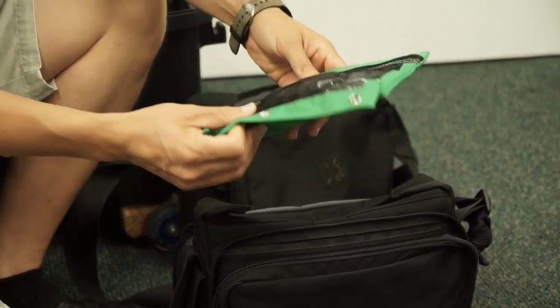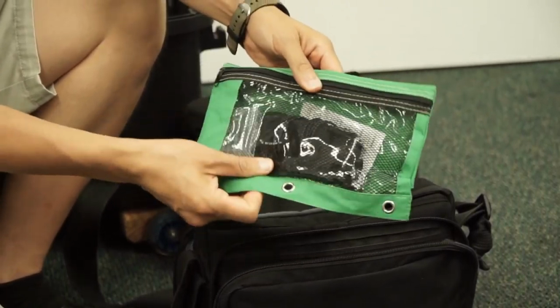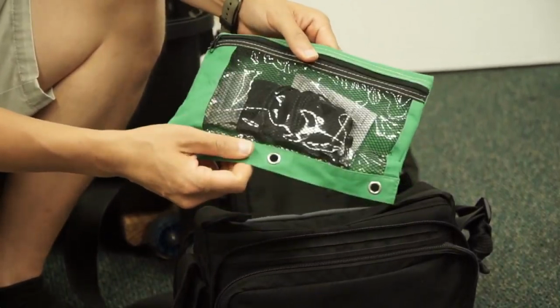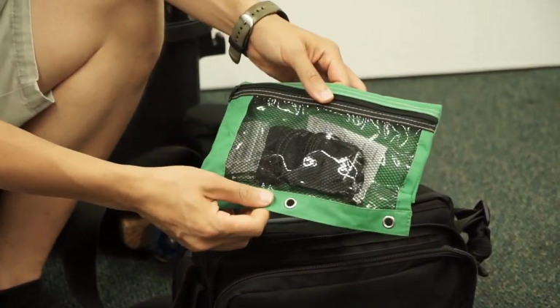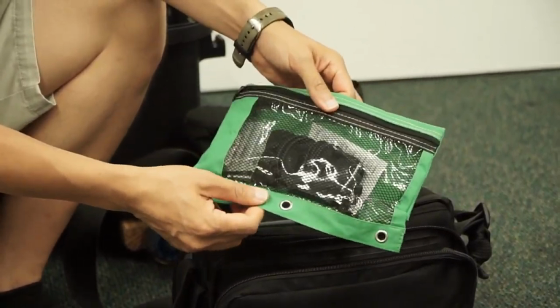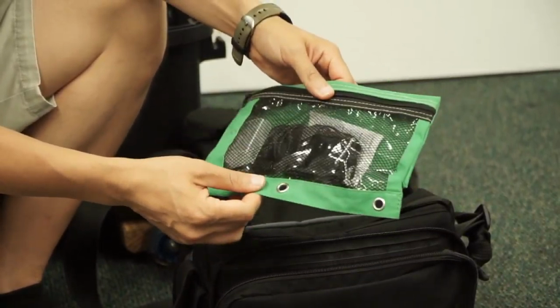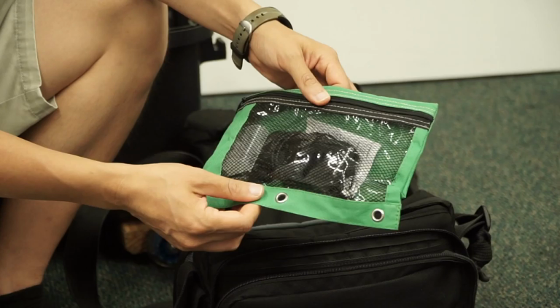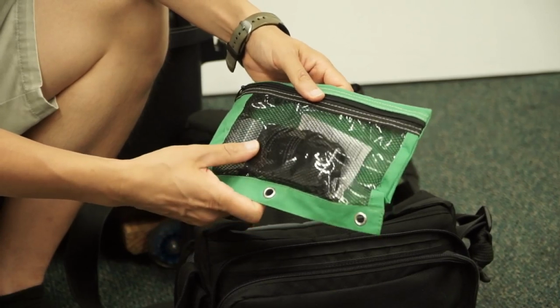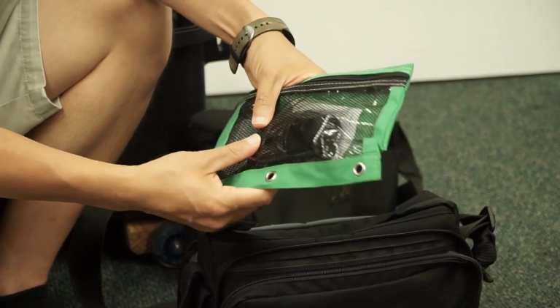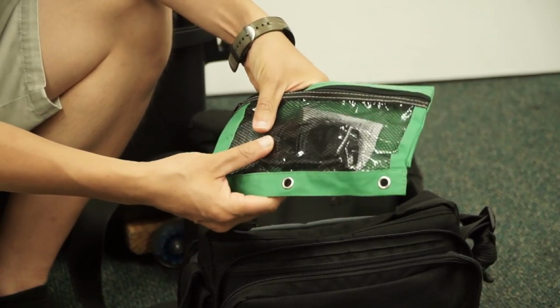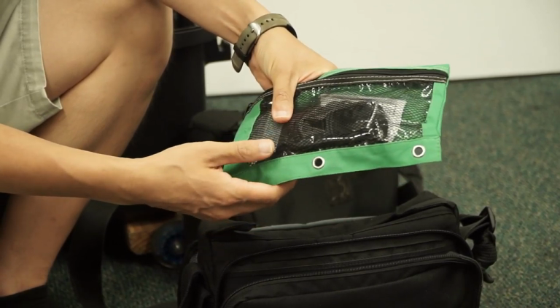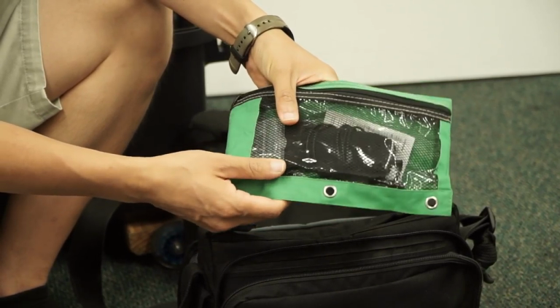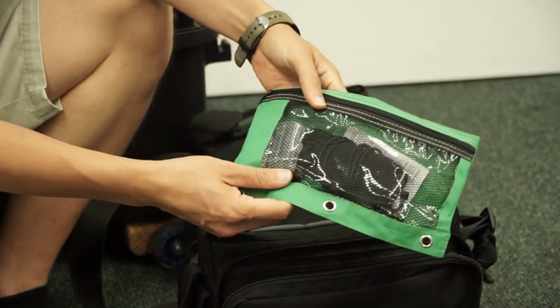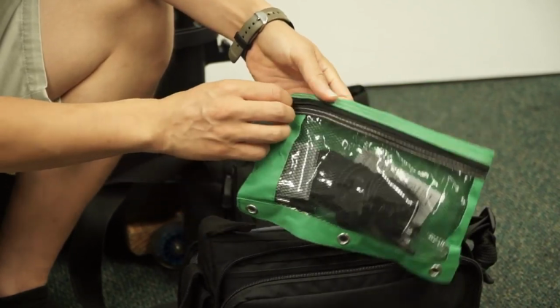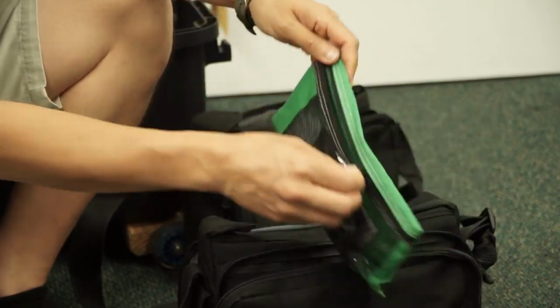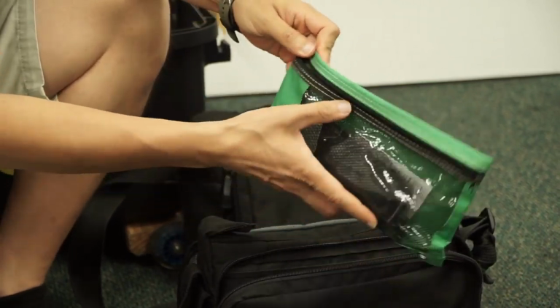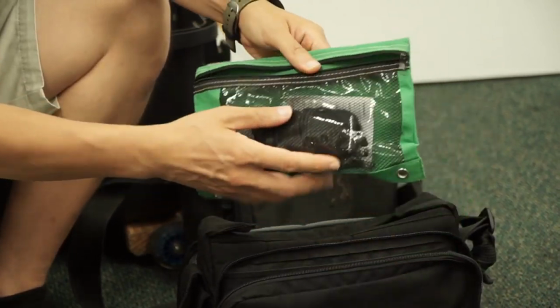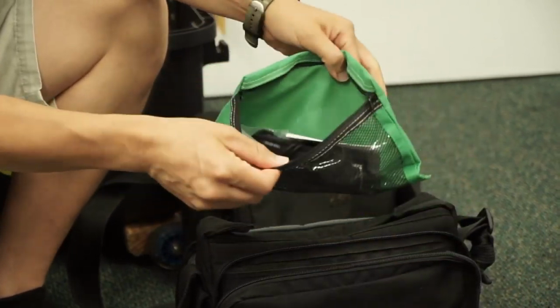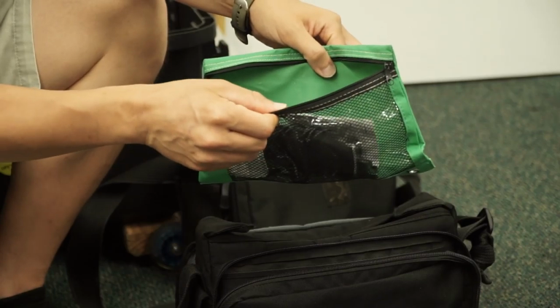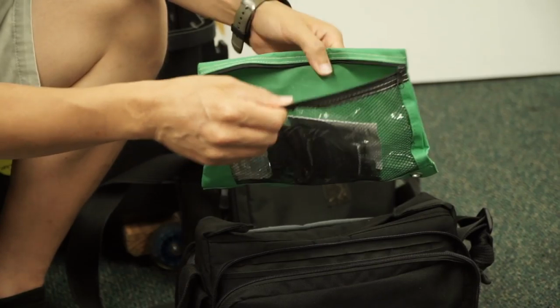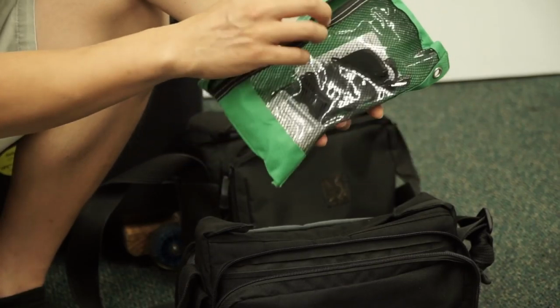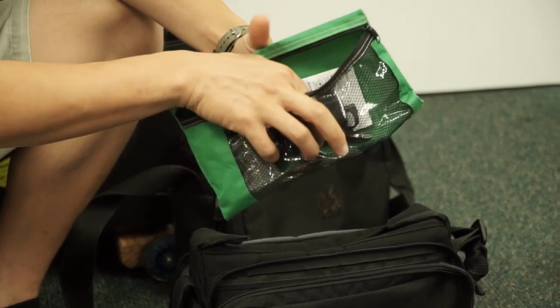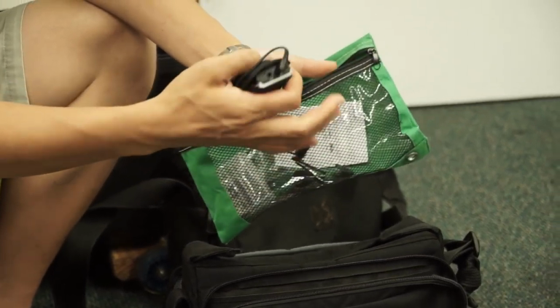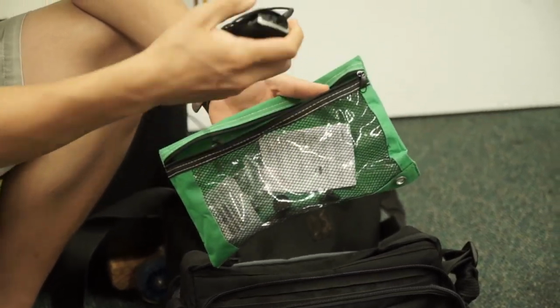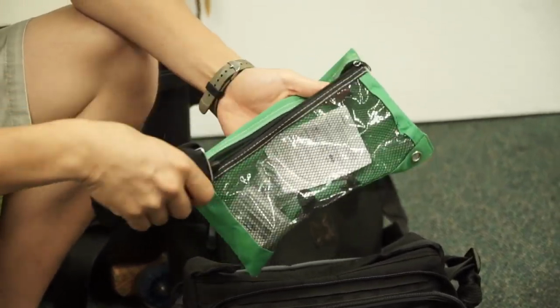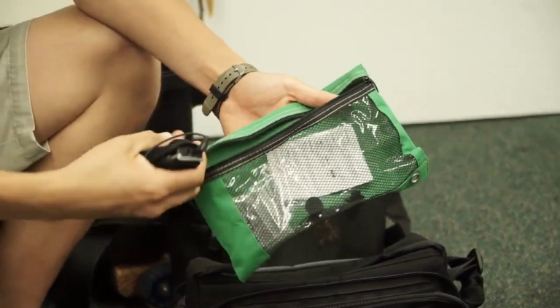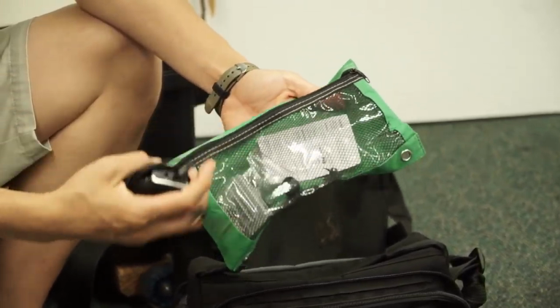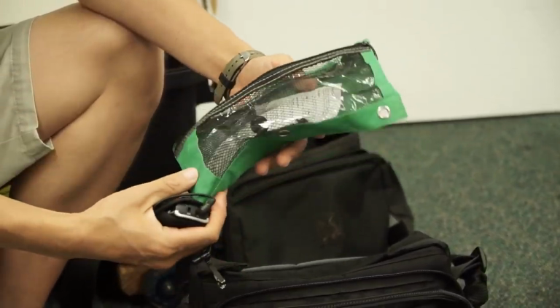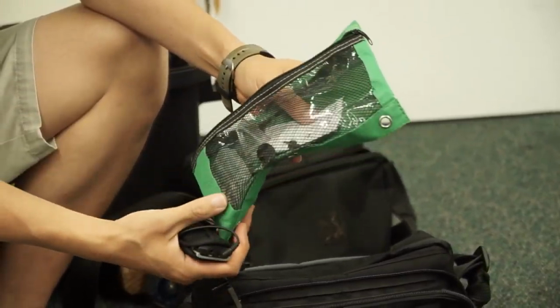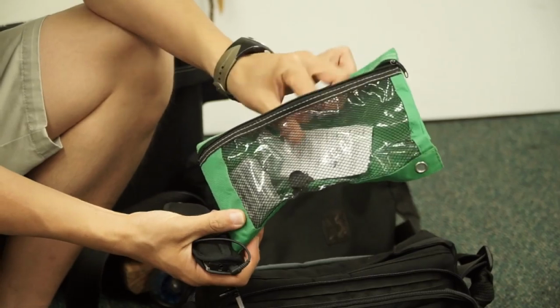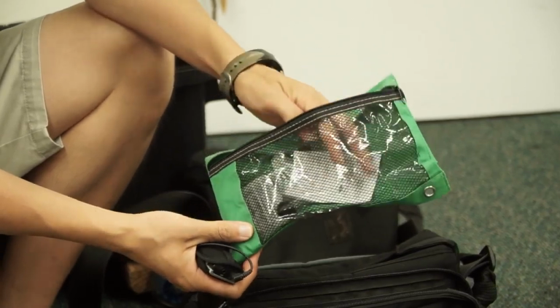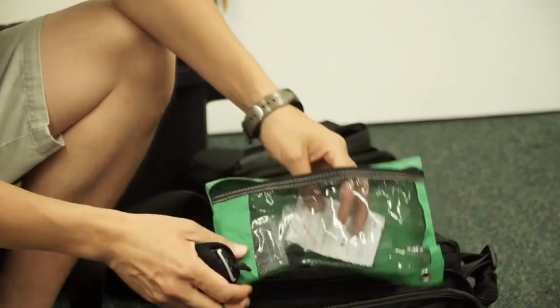This is just a mini audio kit that I carry around with me, and it's just a pencil case.